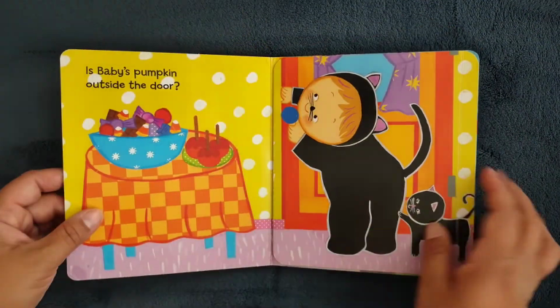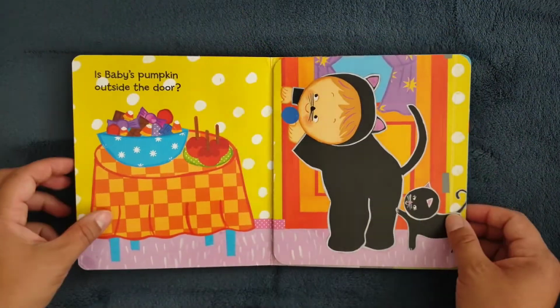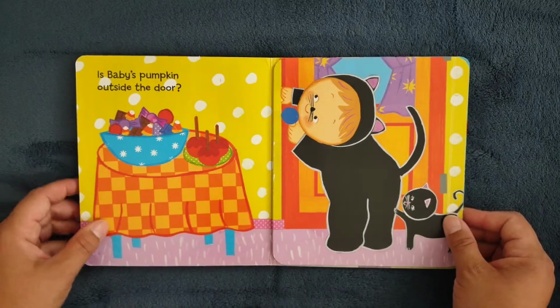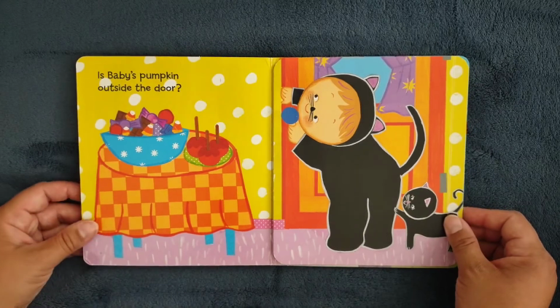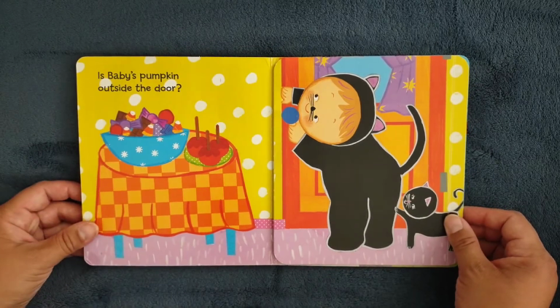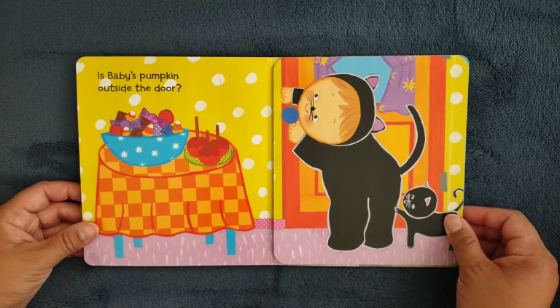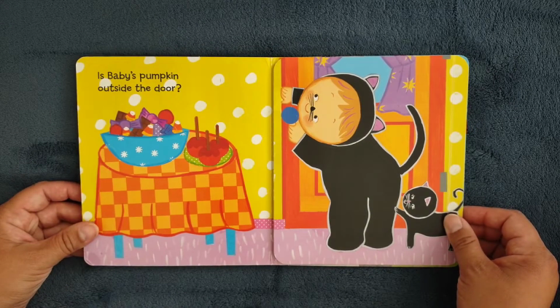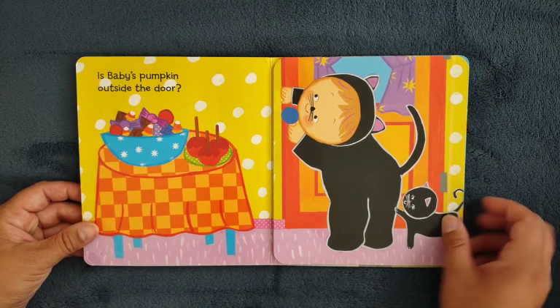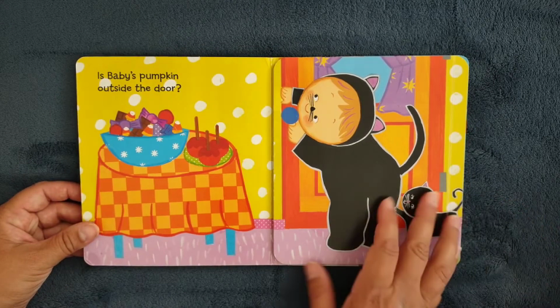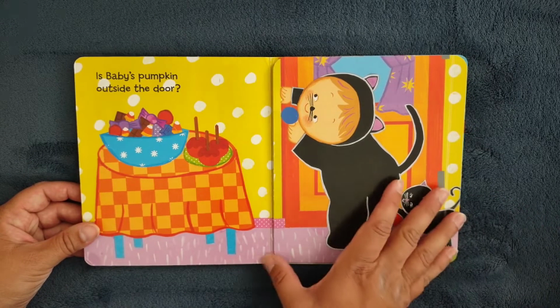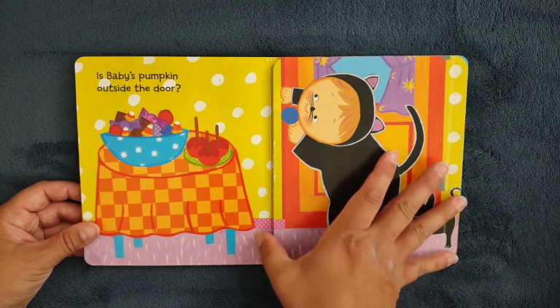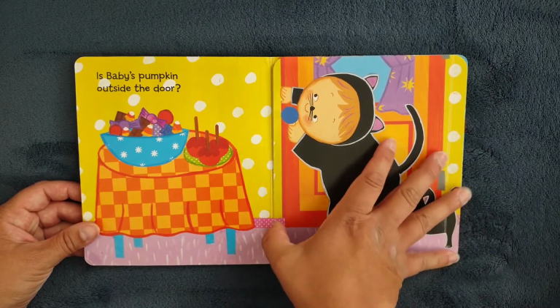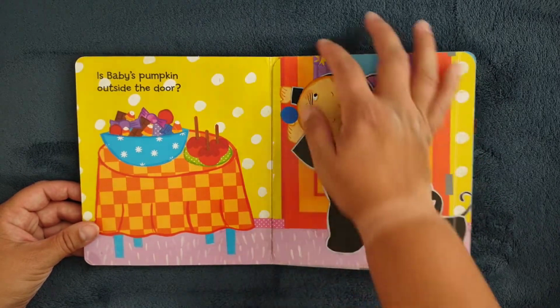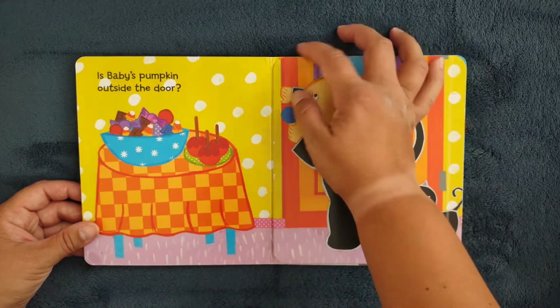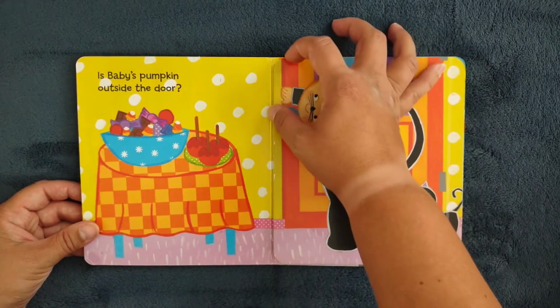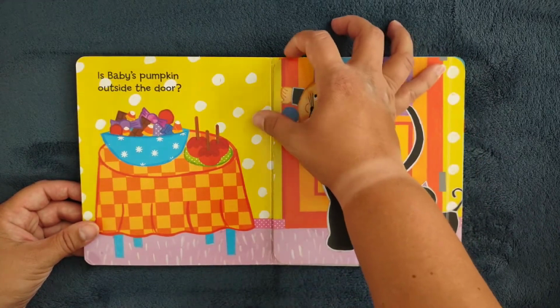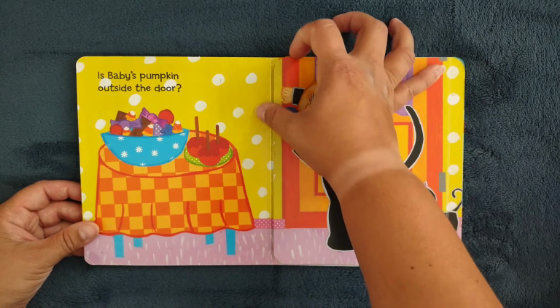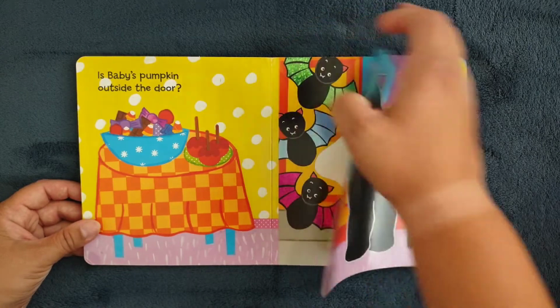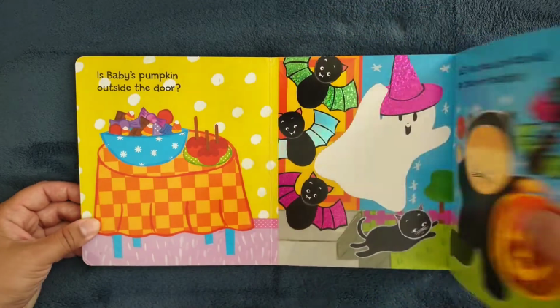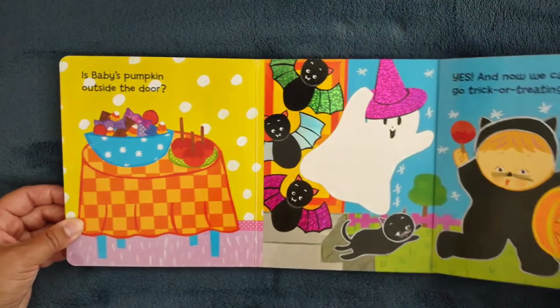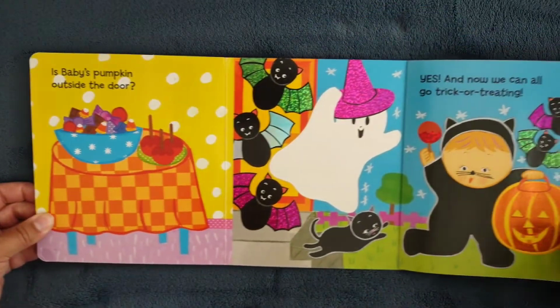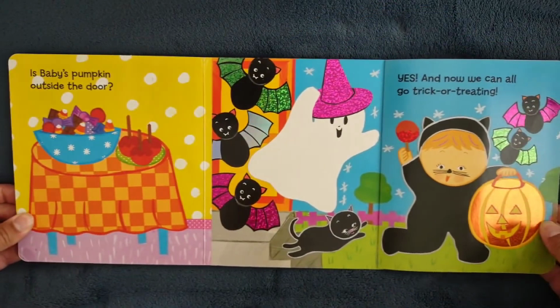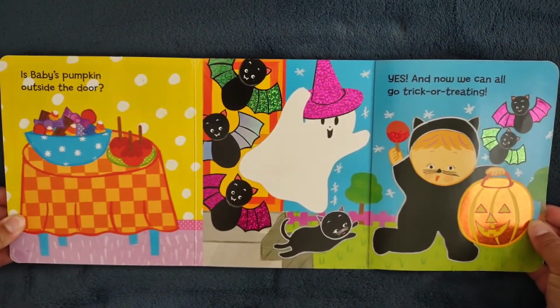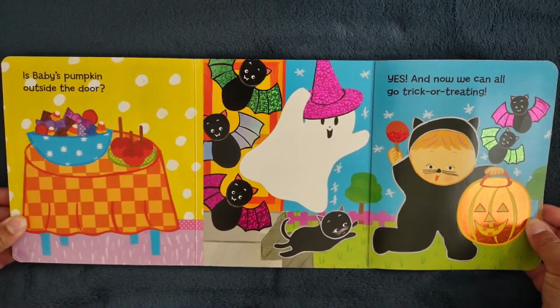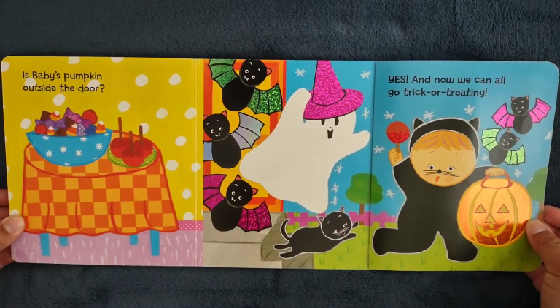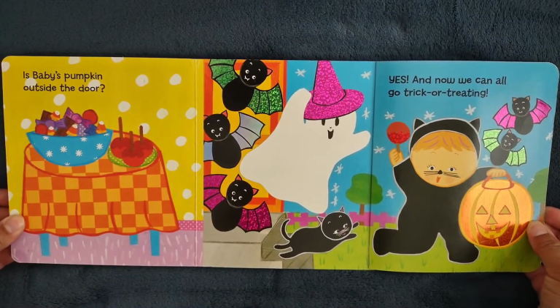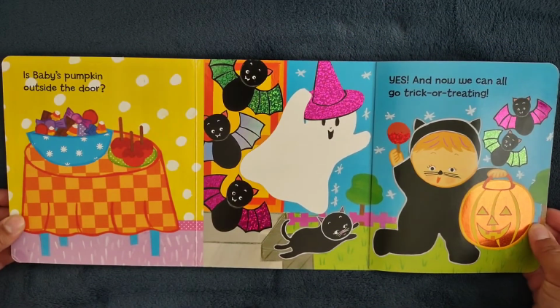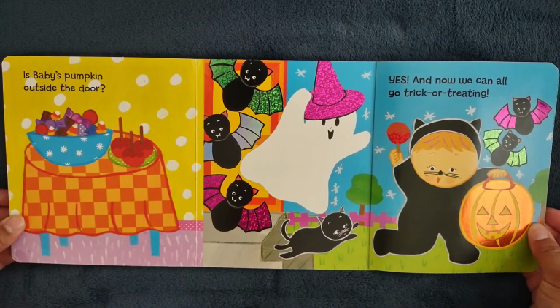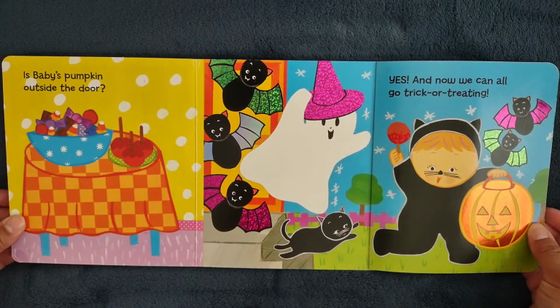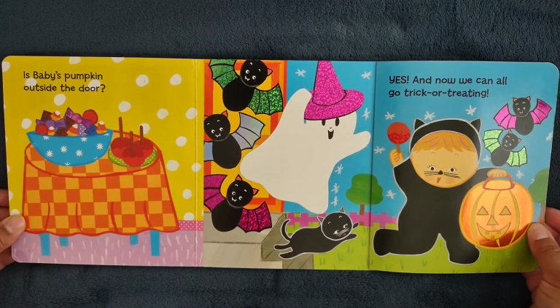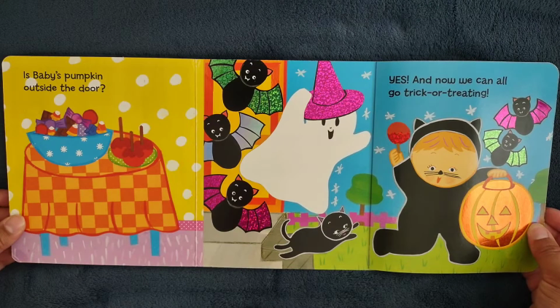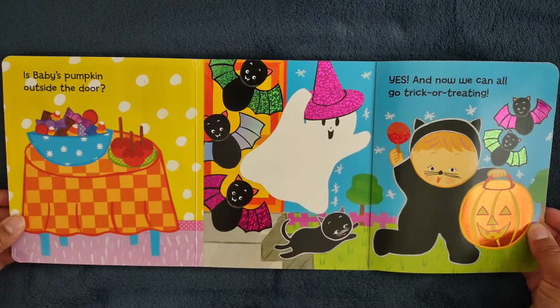Is Baby's Pumpkin outside the door? Yes, and now we can all go trick-or-treating.